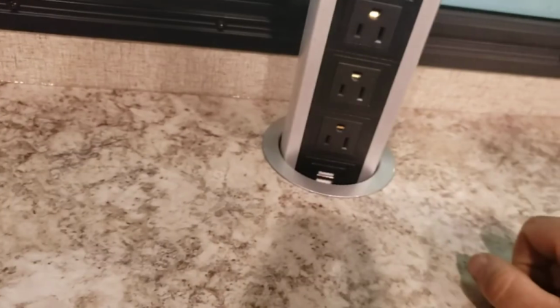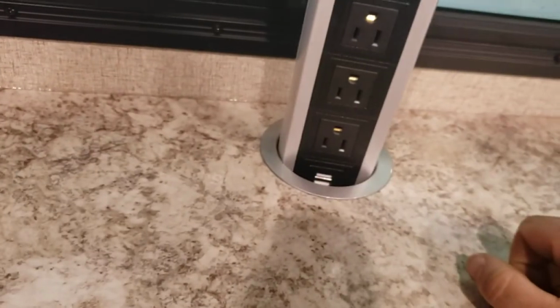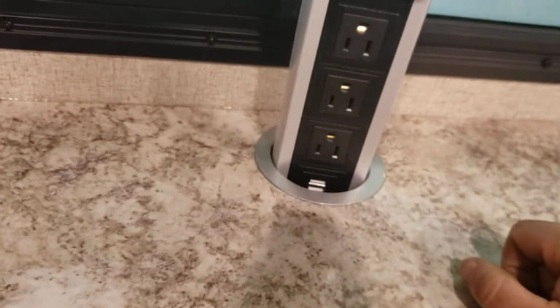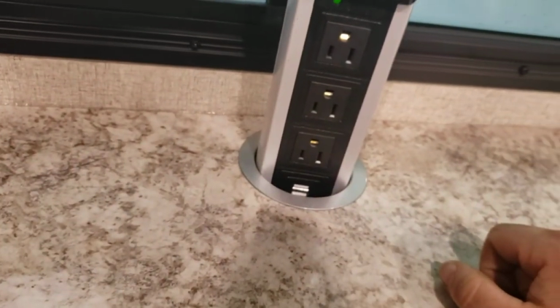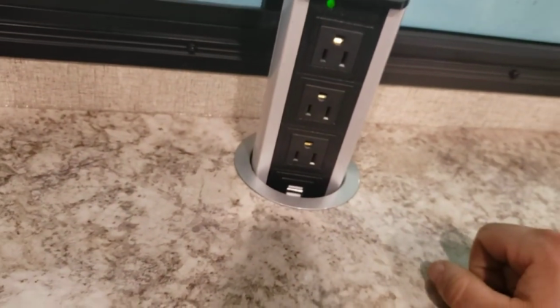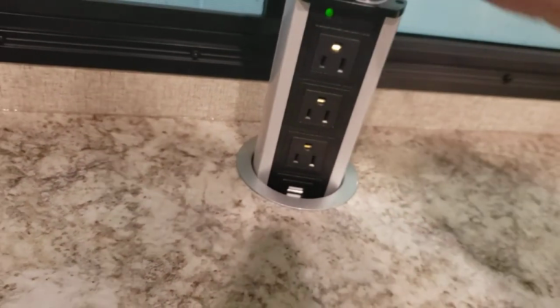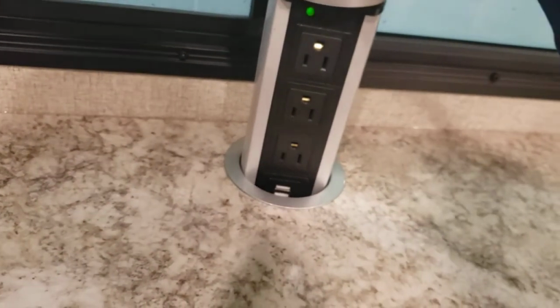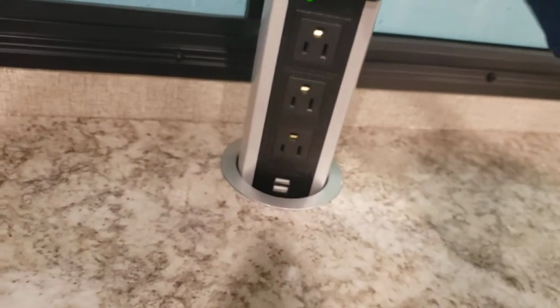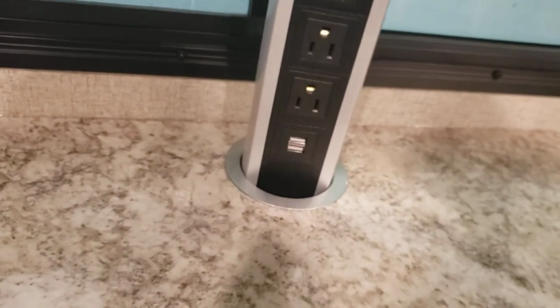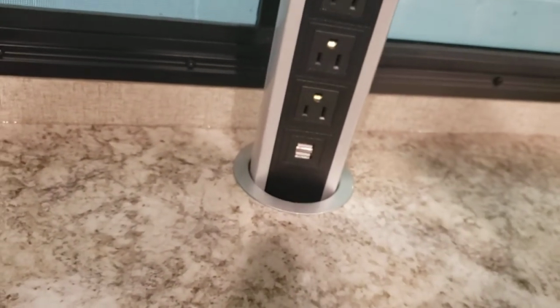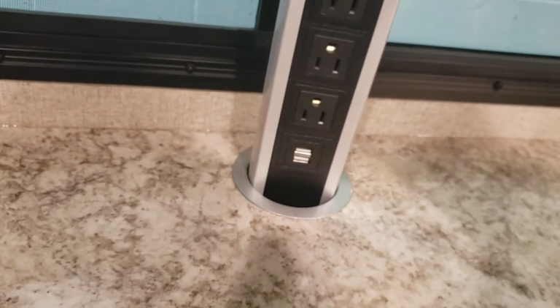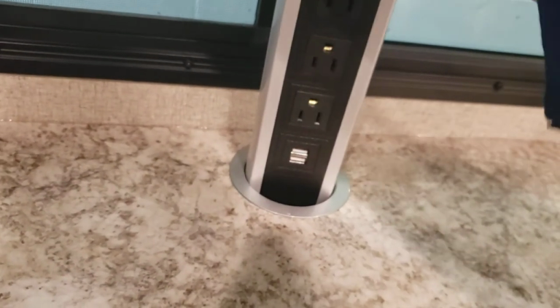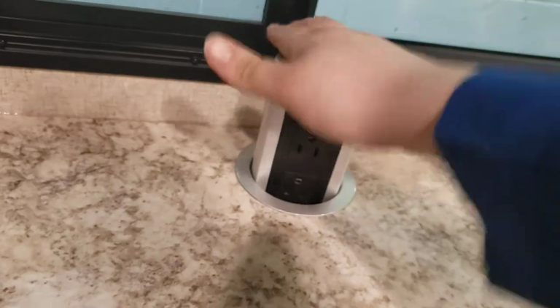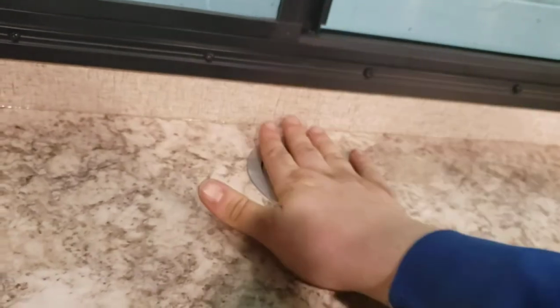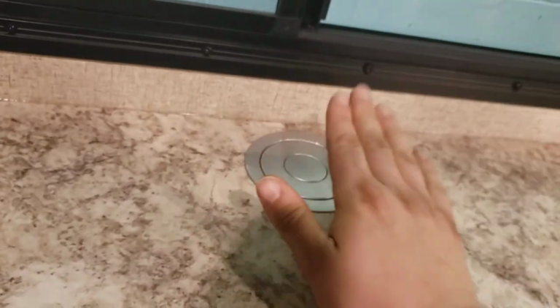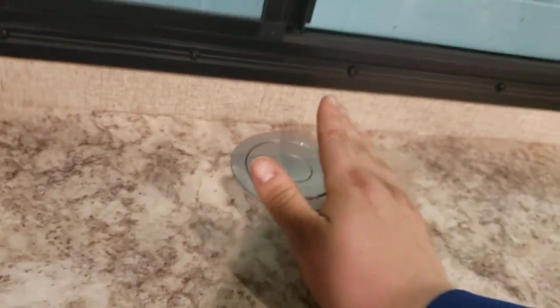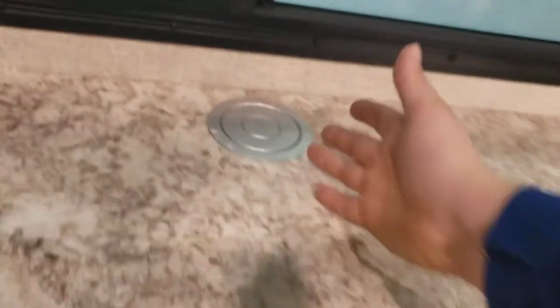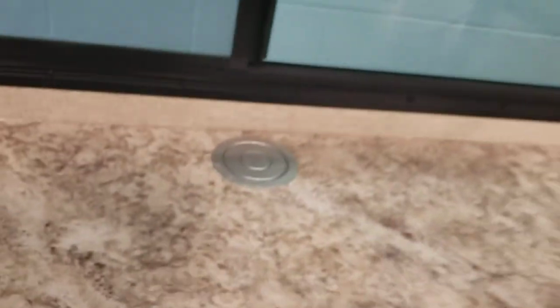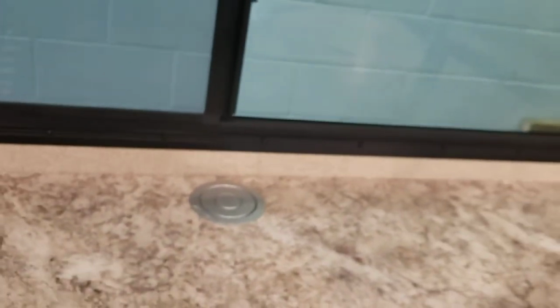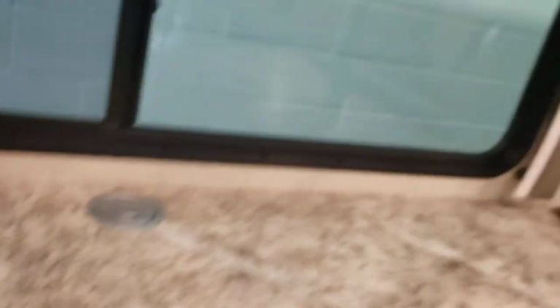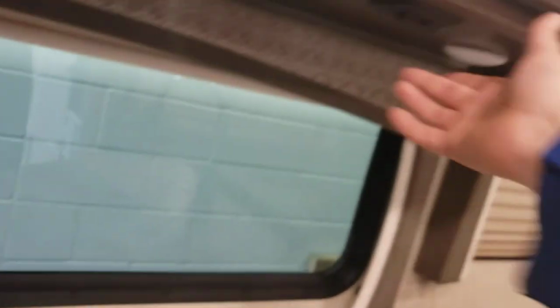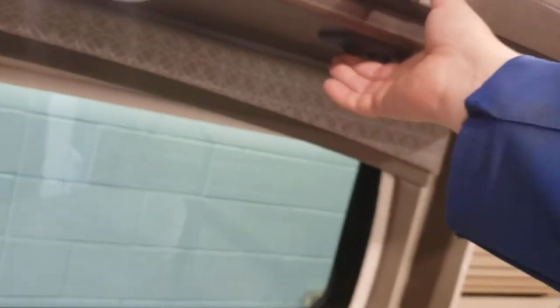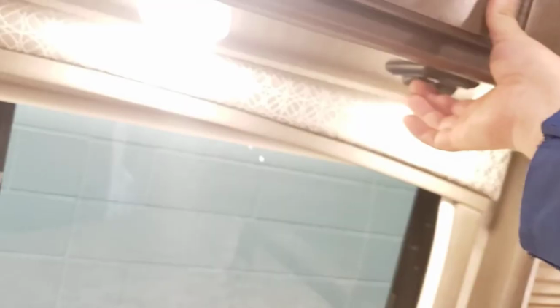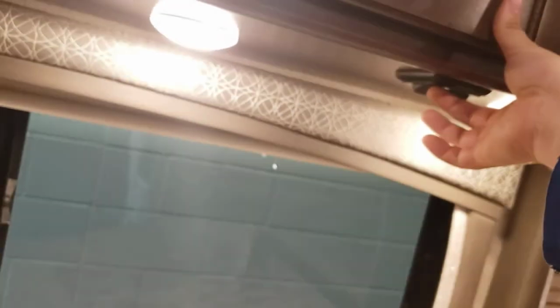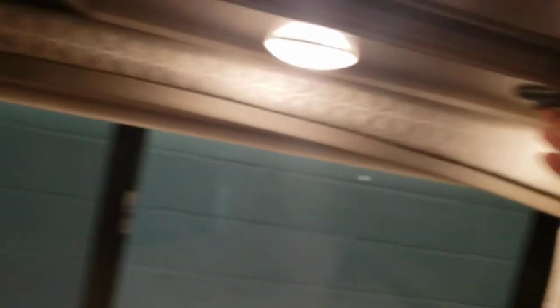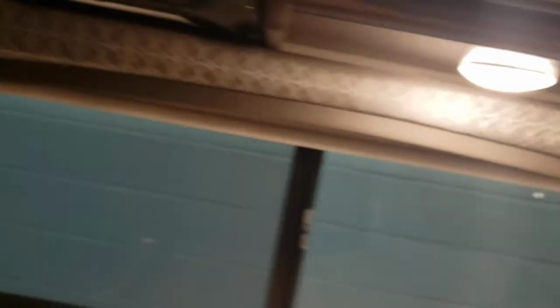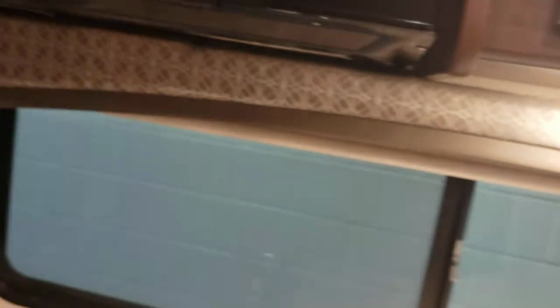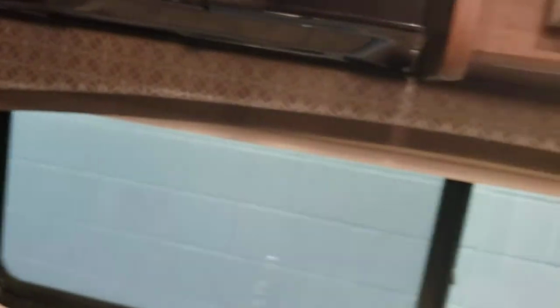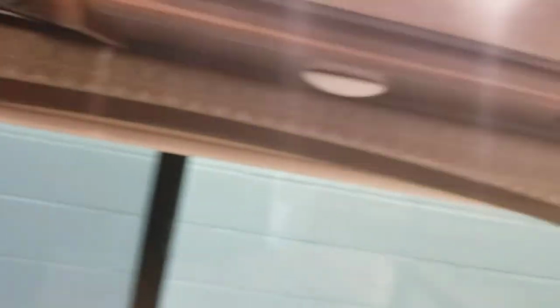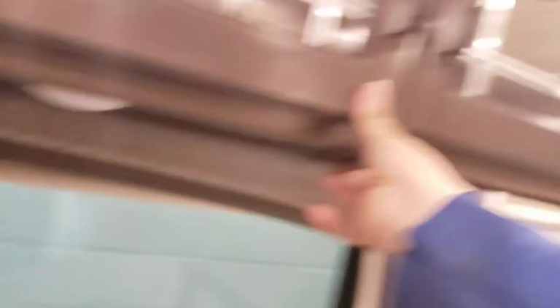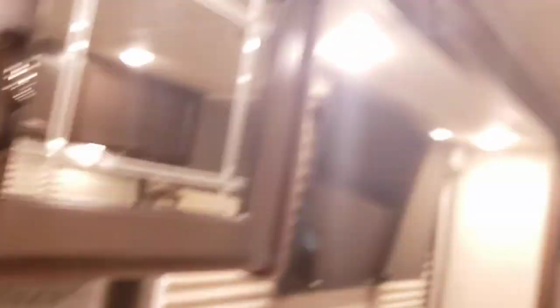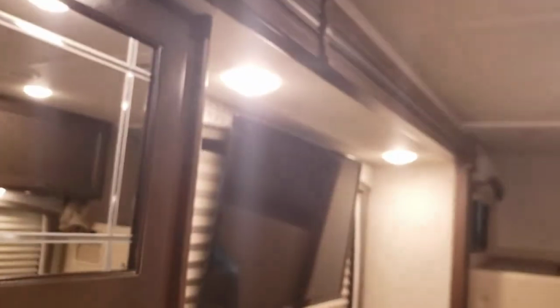Outlets are GFCI protected — all your GFCIs are on the same circuit. There are USB ports there too. There are light switches here — one on the left does these lights, one on the right does those ones.